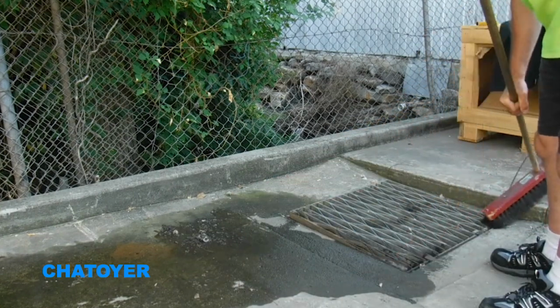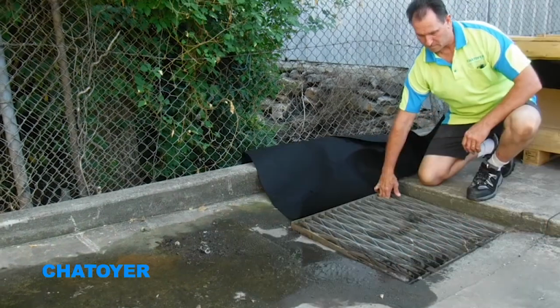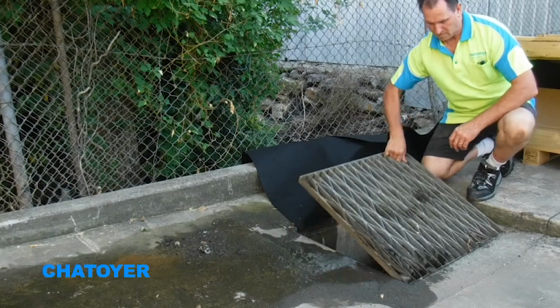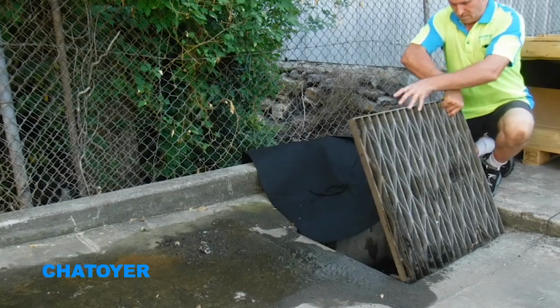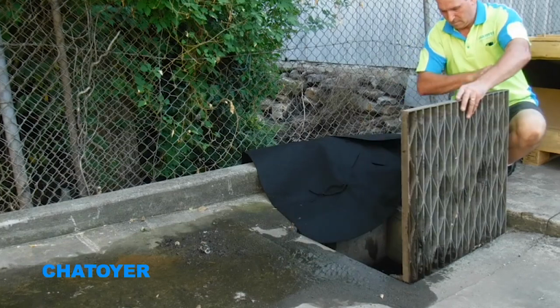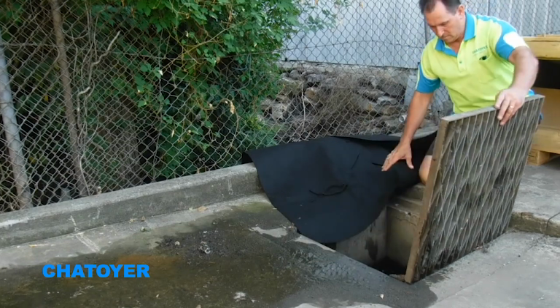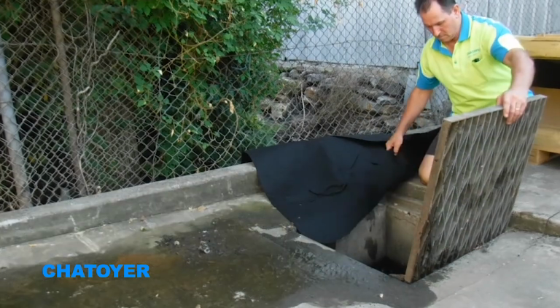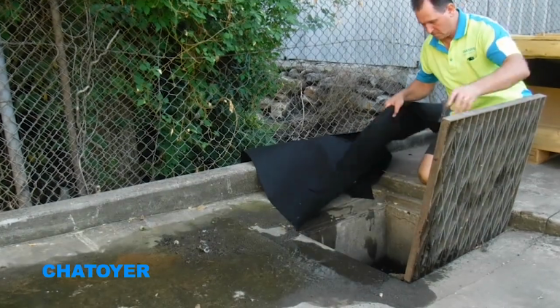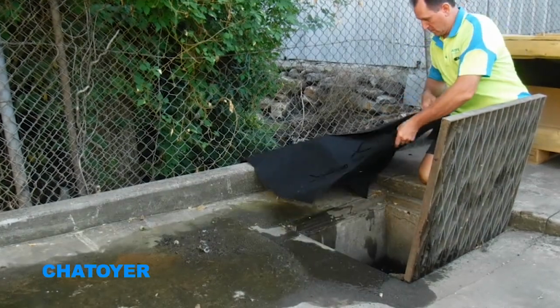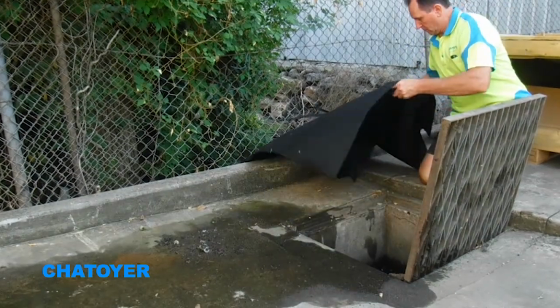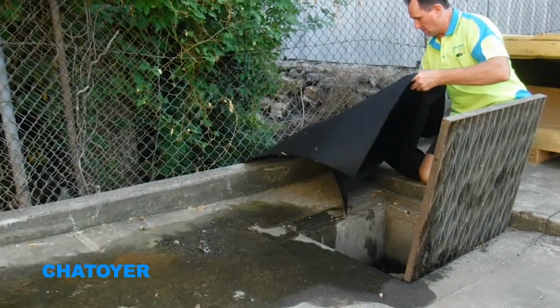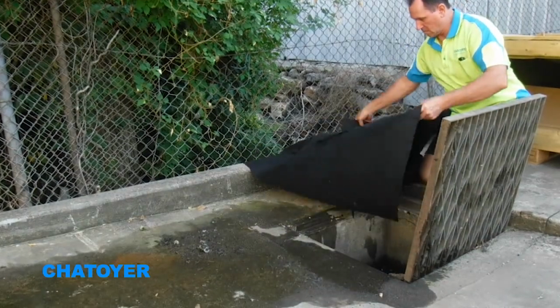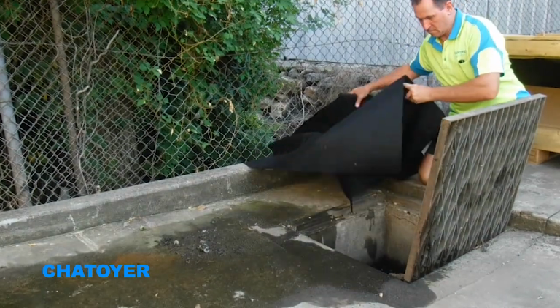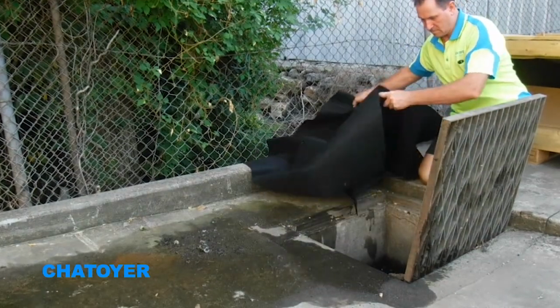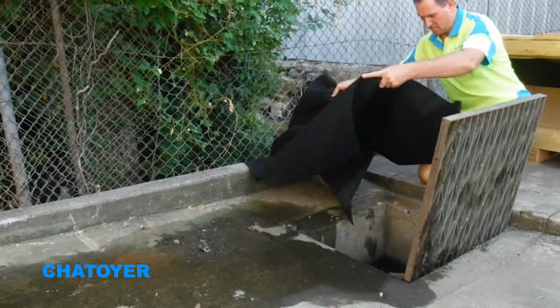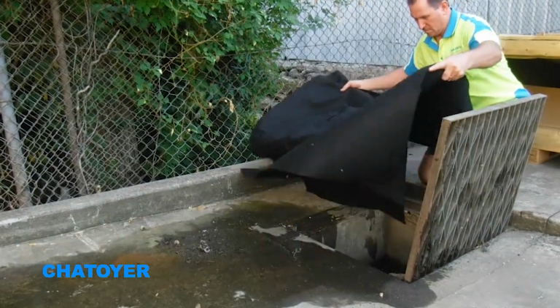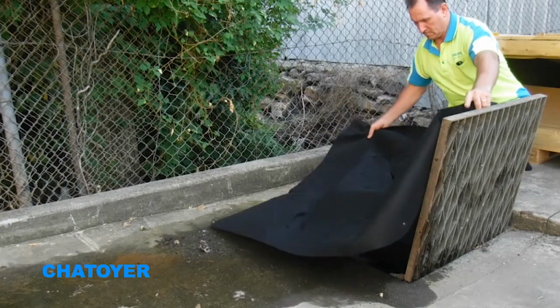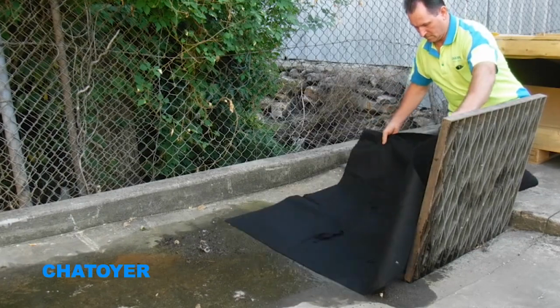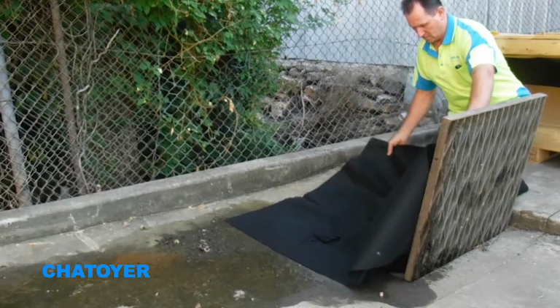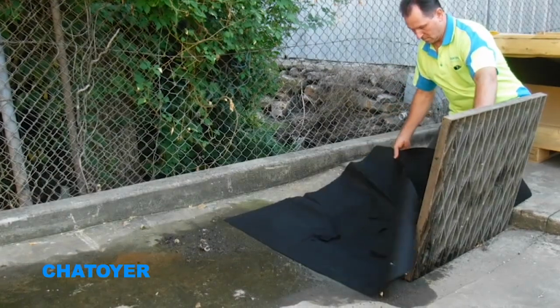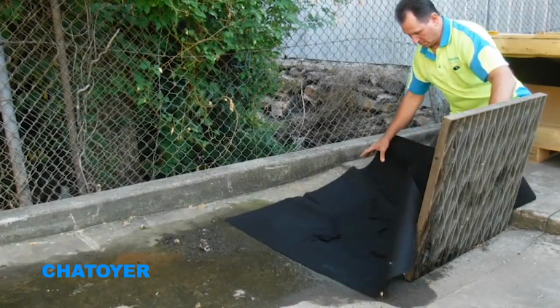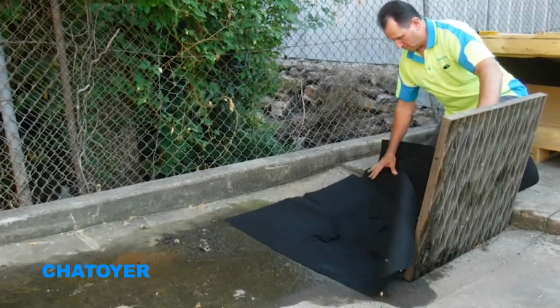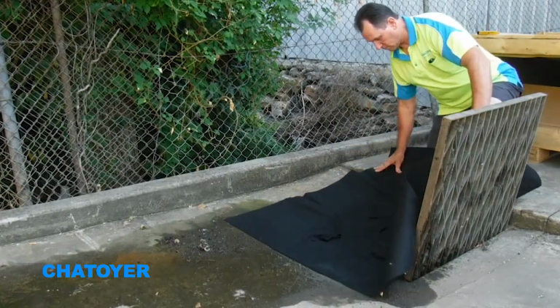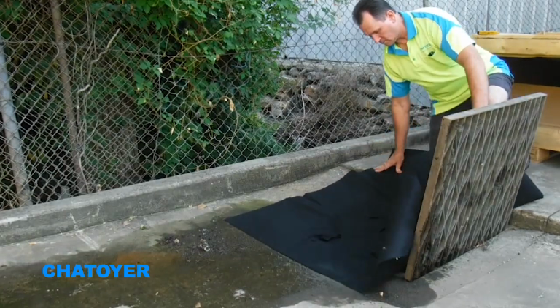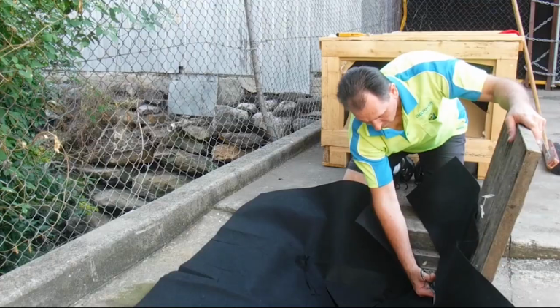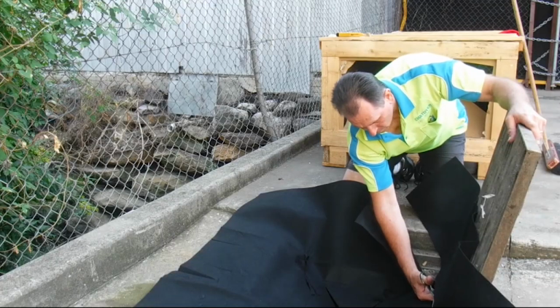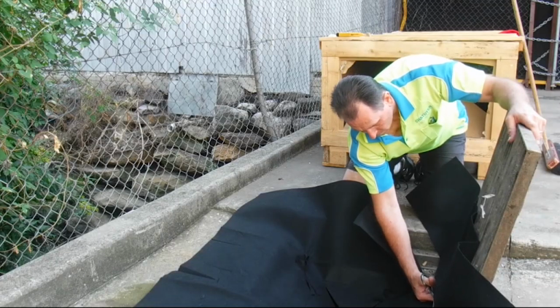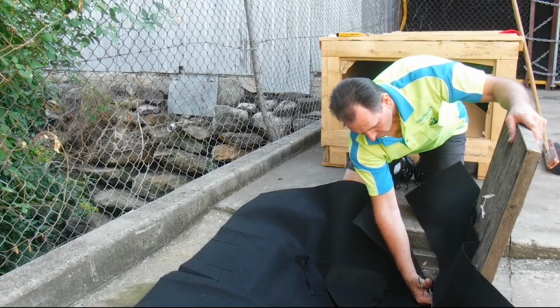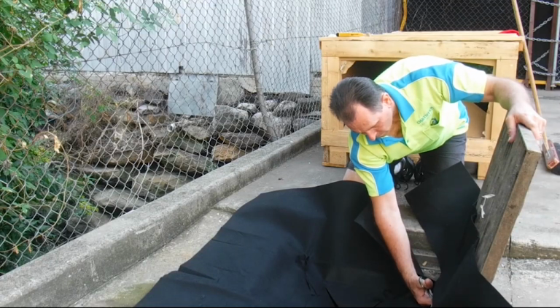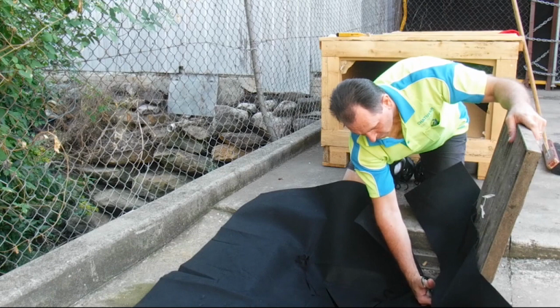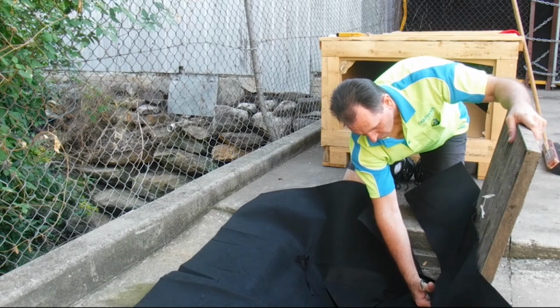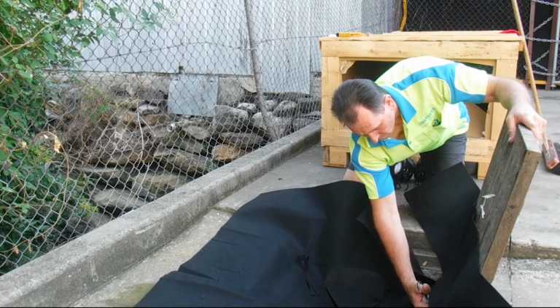Begin the installation by laying the drain warden over the pit and adjusting its position to the middle of the pit opening. If installing with a hinged grate, cut away excess material along the hinged side to make it easier to complete the installation.